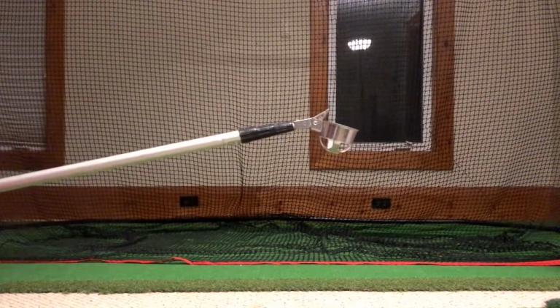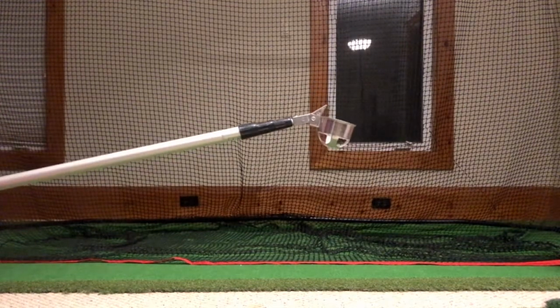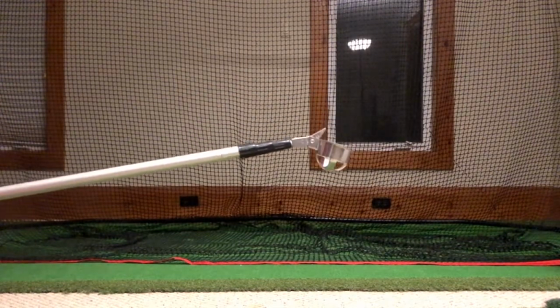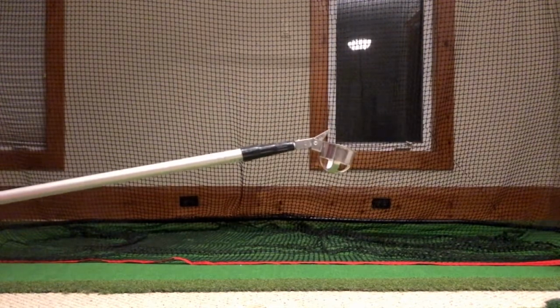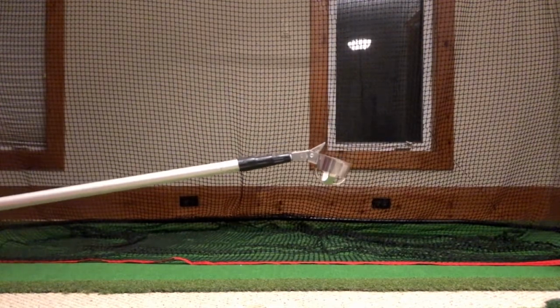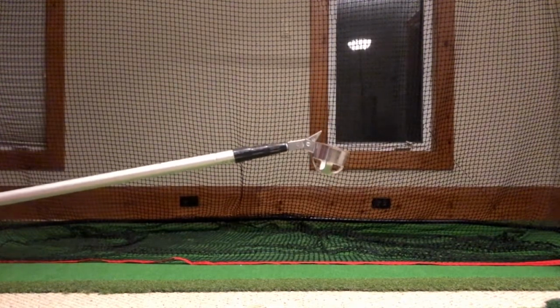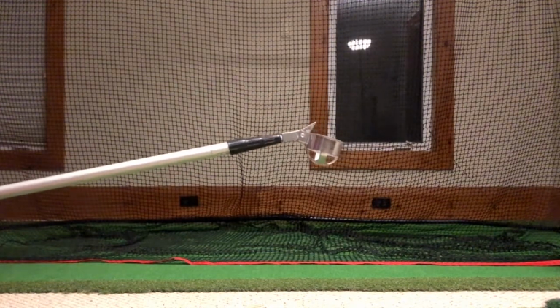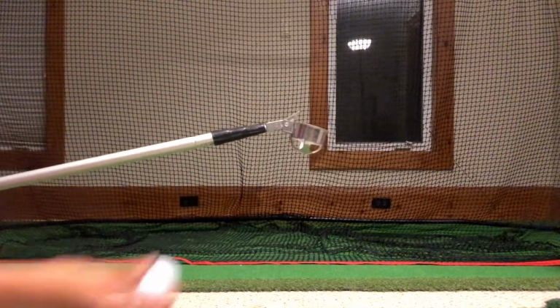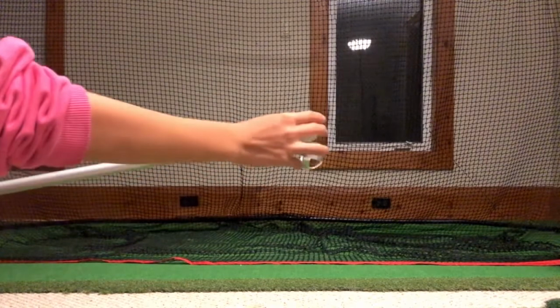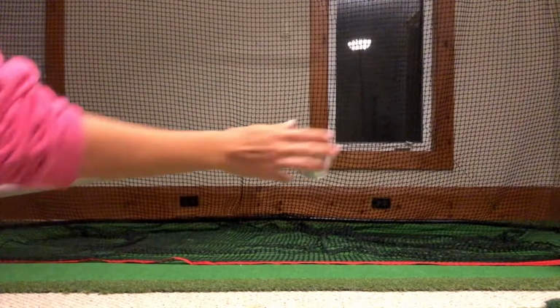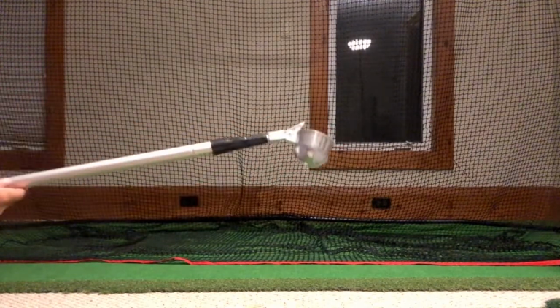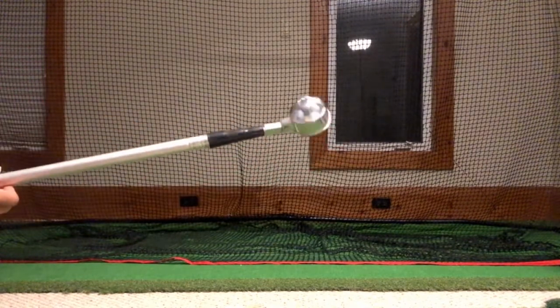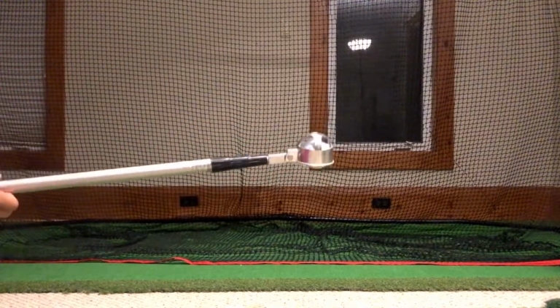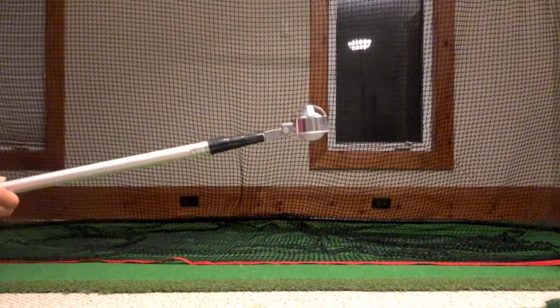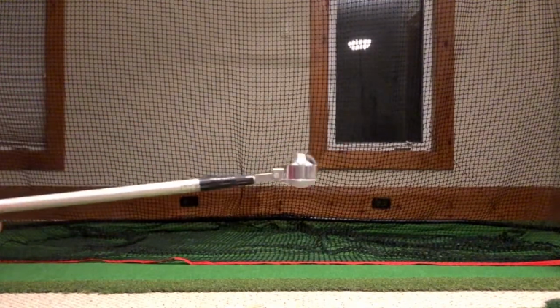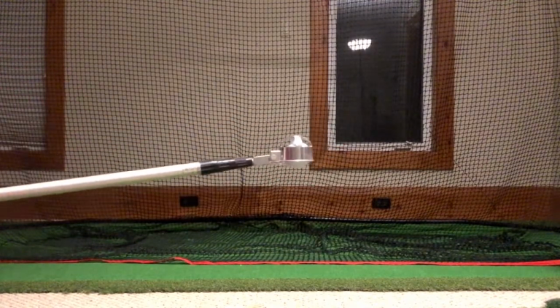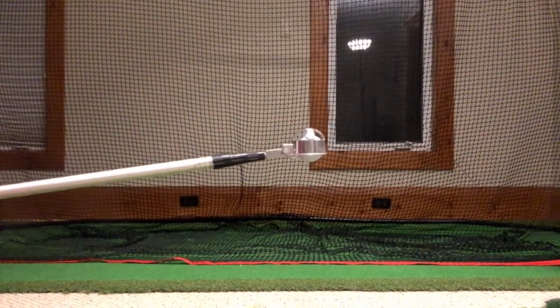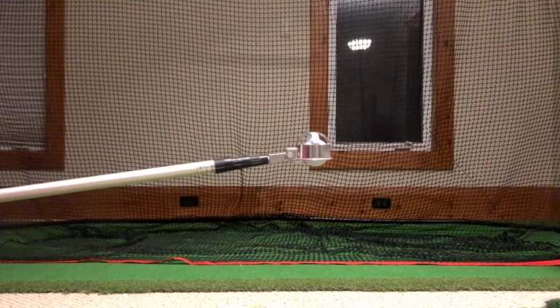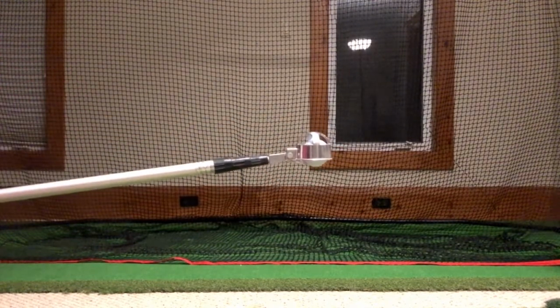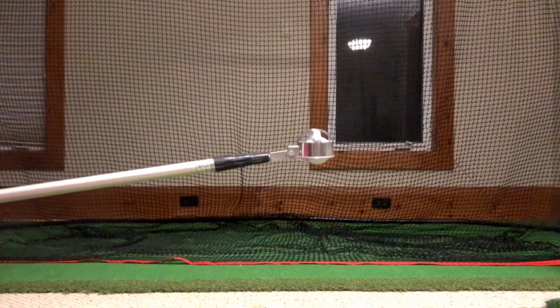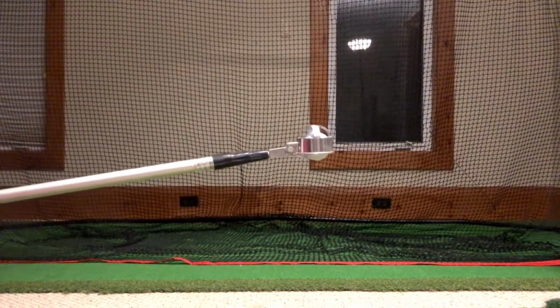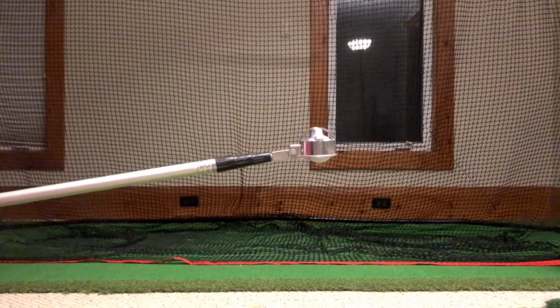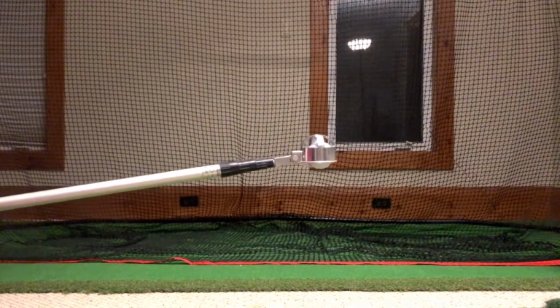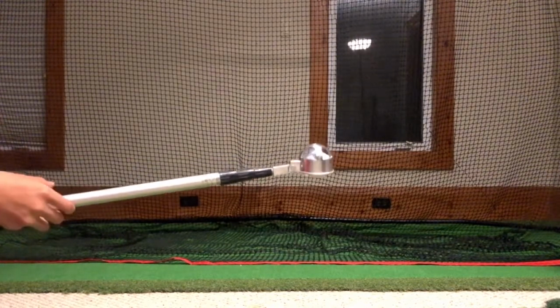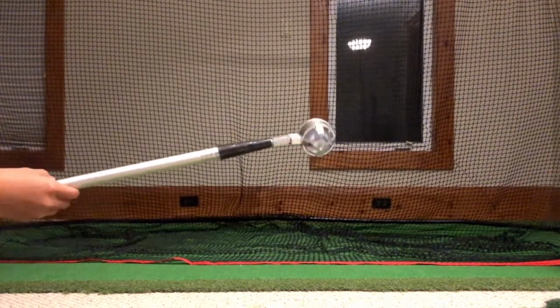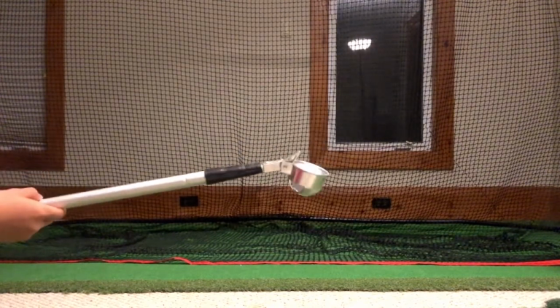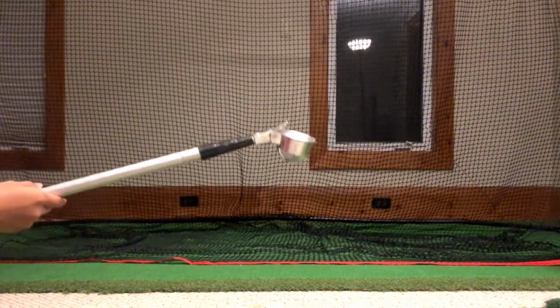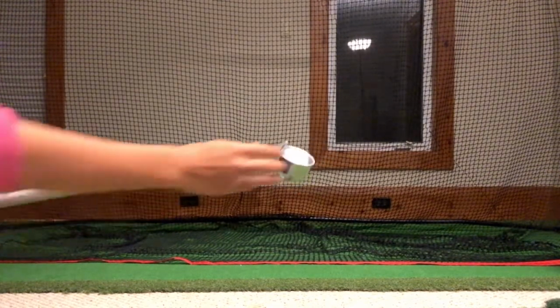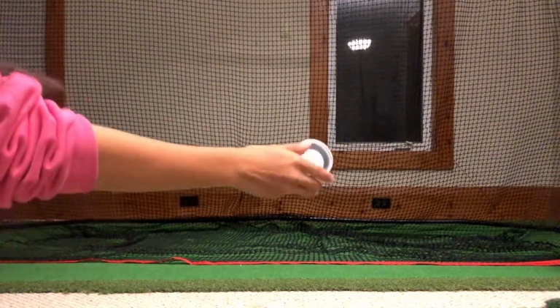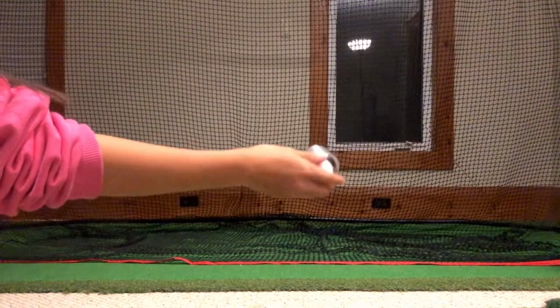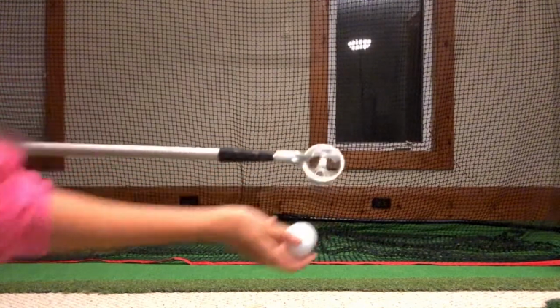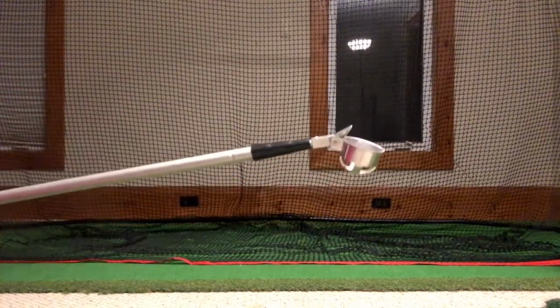The ball retriever has a locking mechanism — whenever you put the ball in and then flip it over like this, it's gonna automatically lock so that the ball will not fall. And then once you flip it right side up again, you can simply just take your ball out like so.